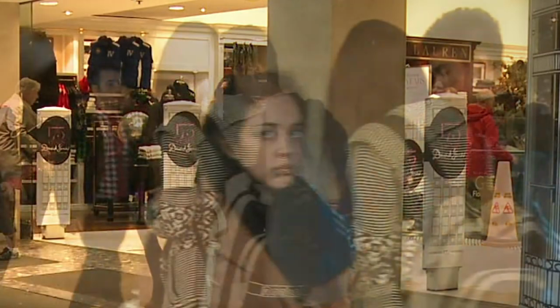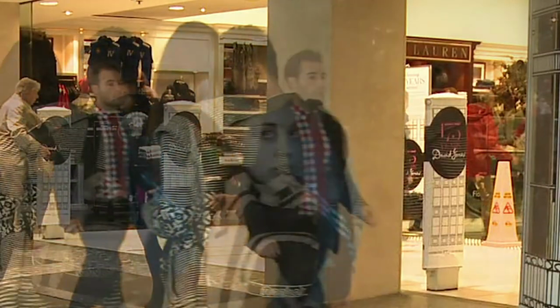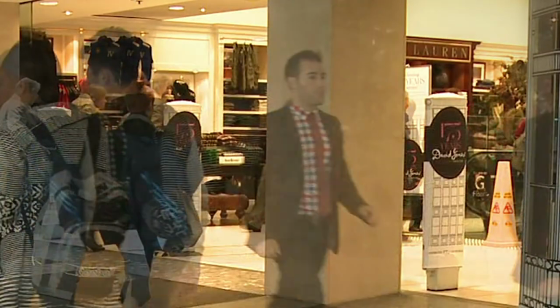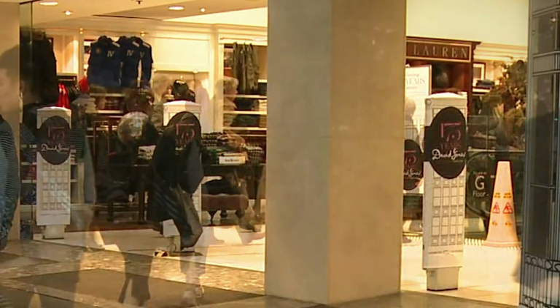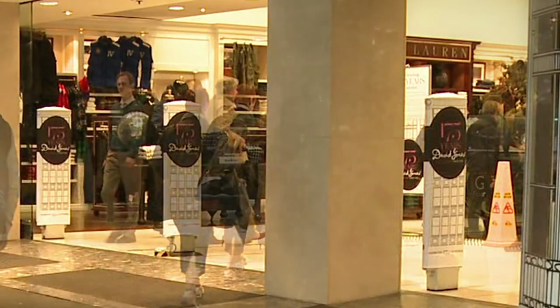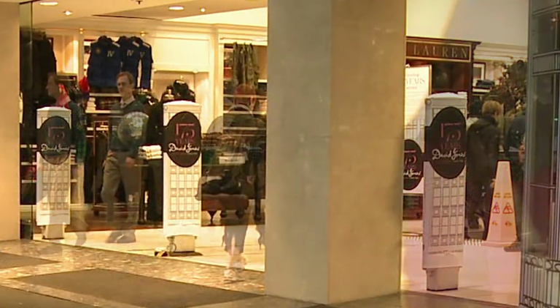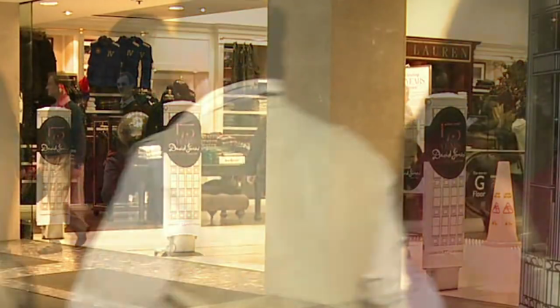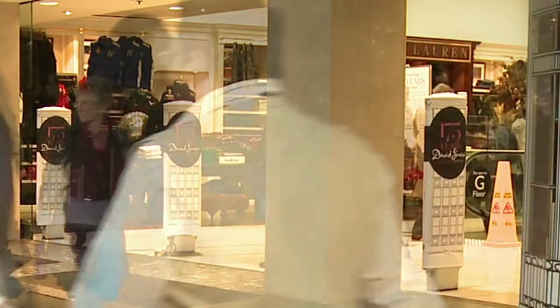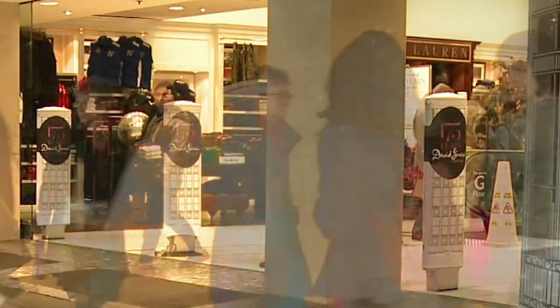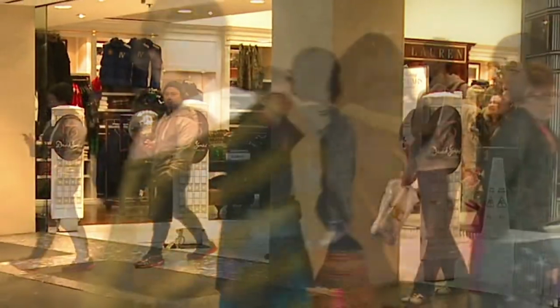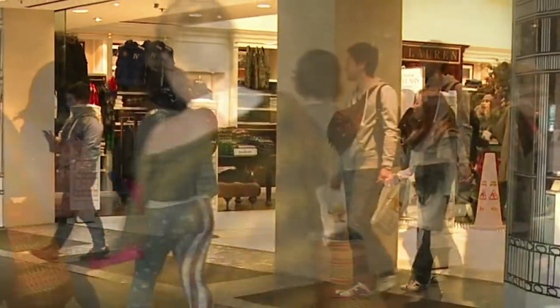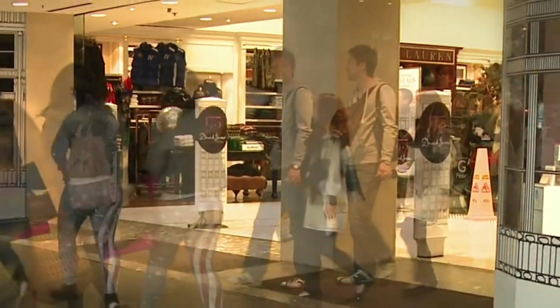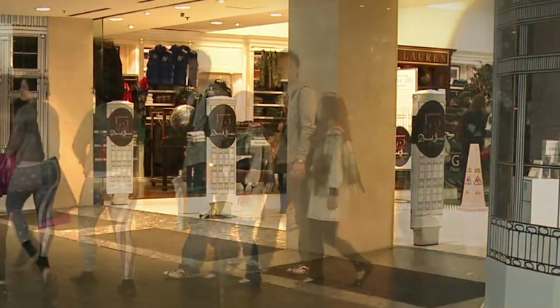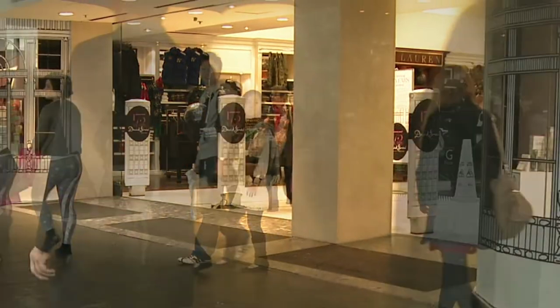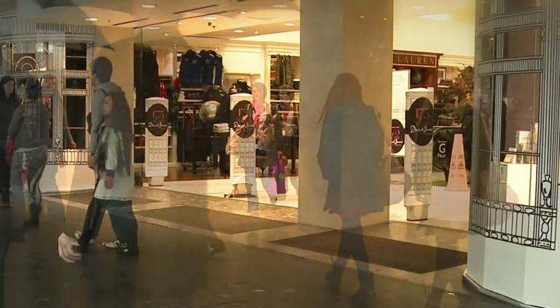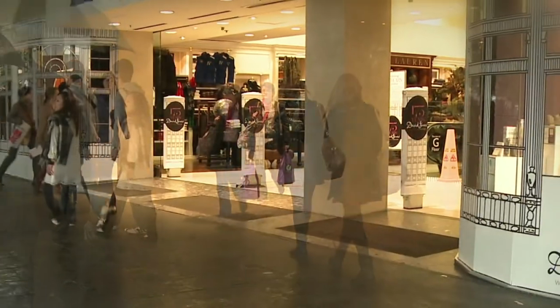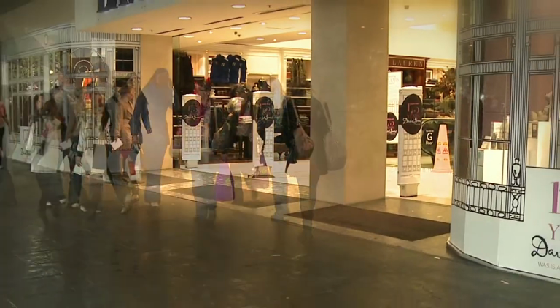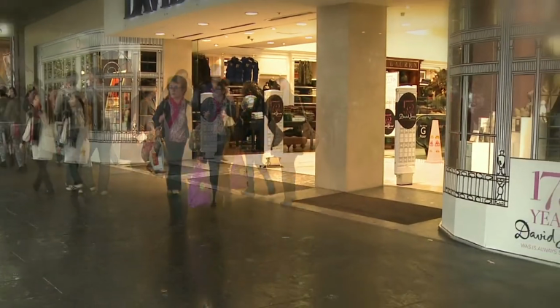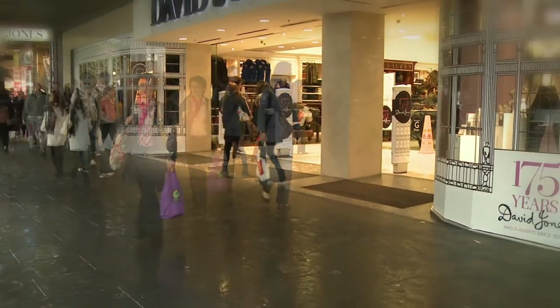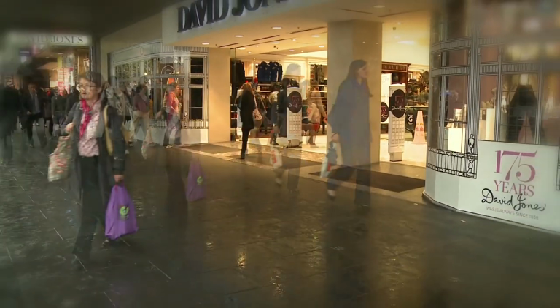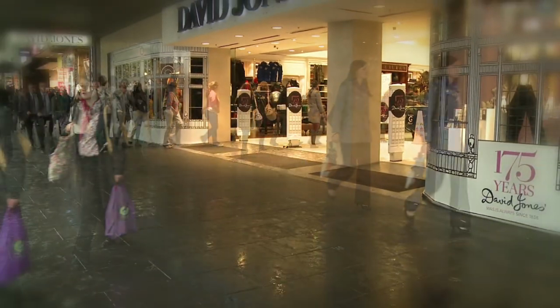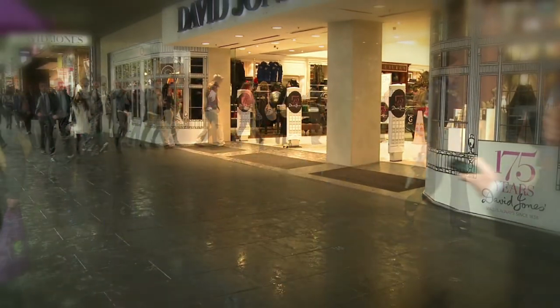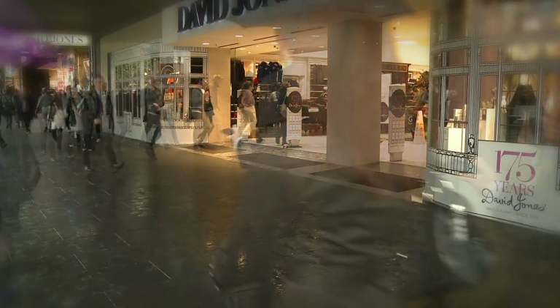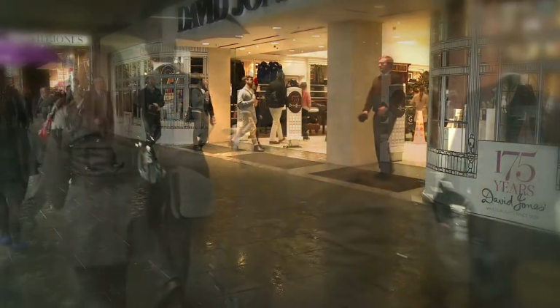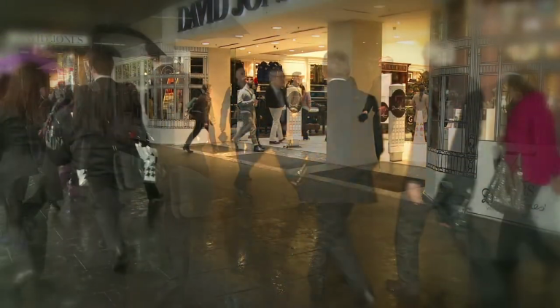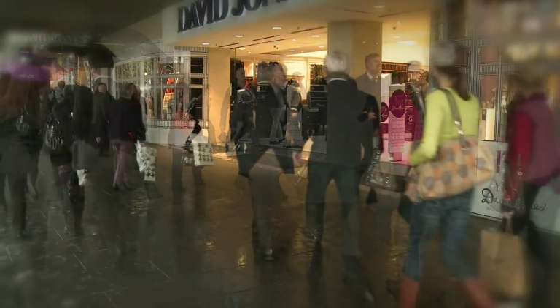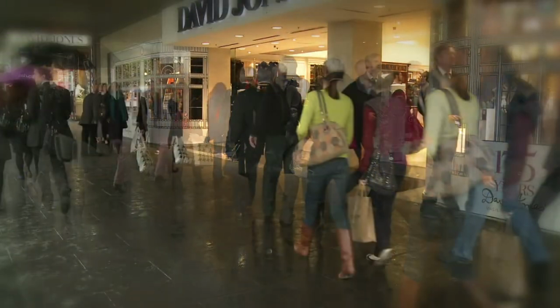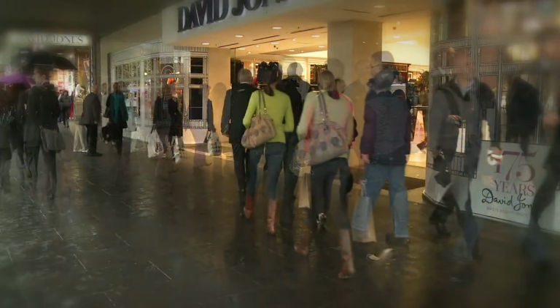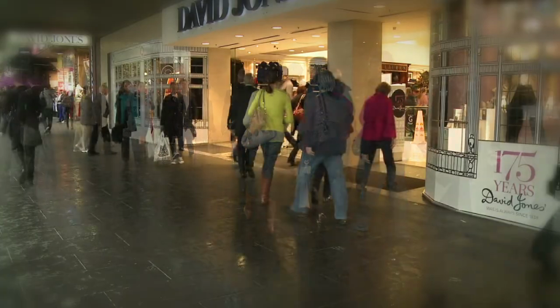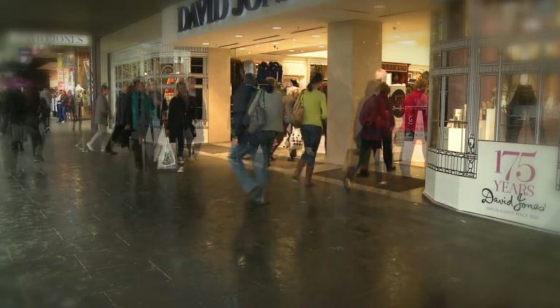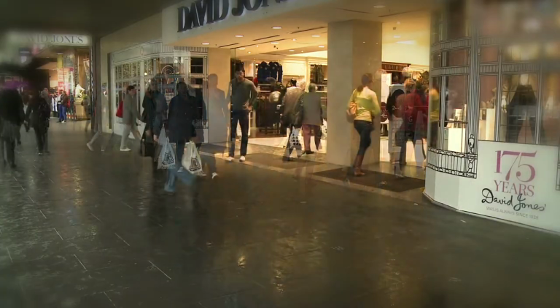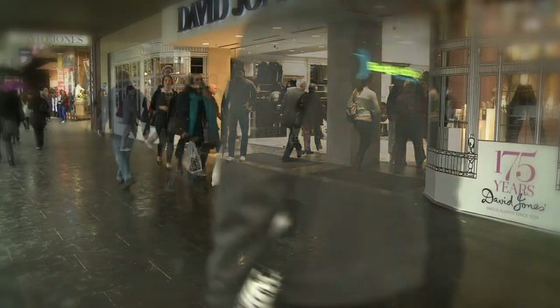Out here it's easy to see that your business is open and you'd instantly know if the doors closed and your customers got locked out. But online it's different — your website can stop working and you won't know.